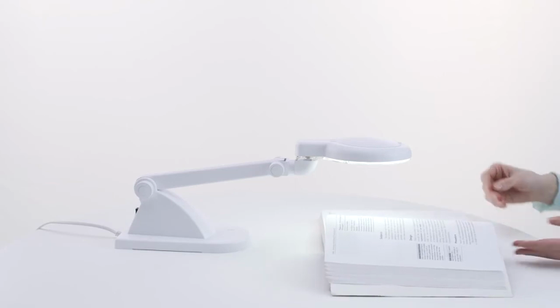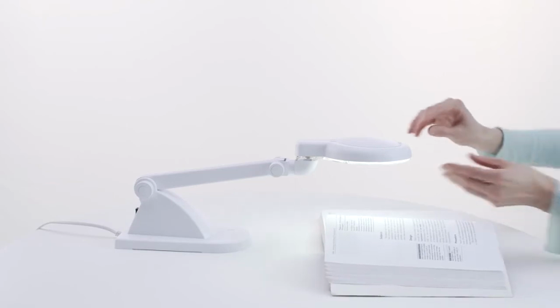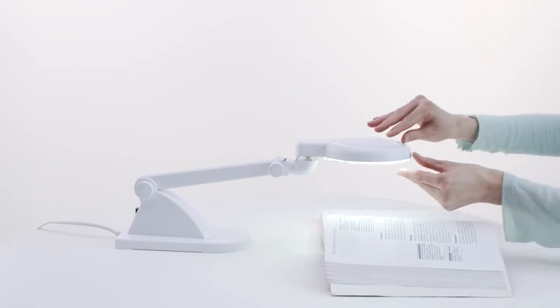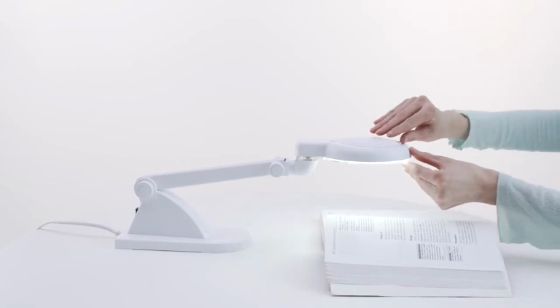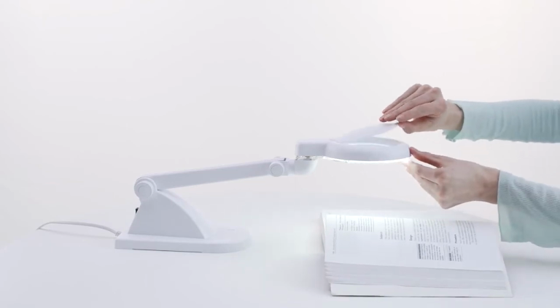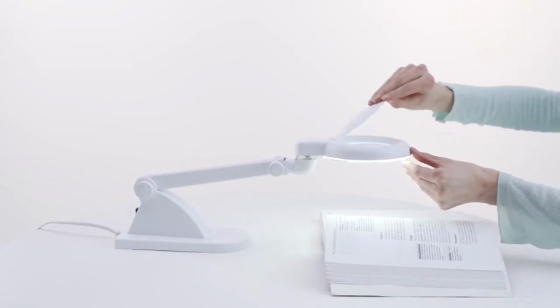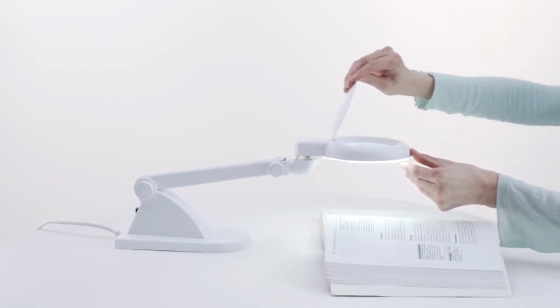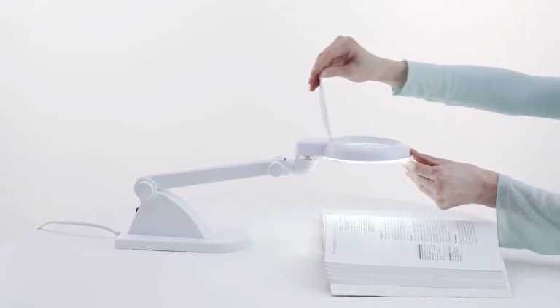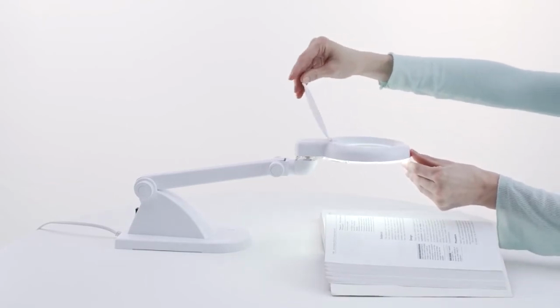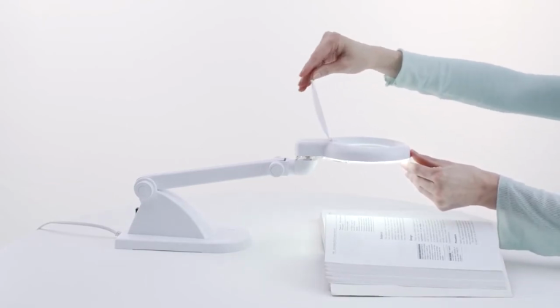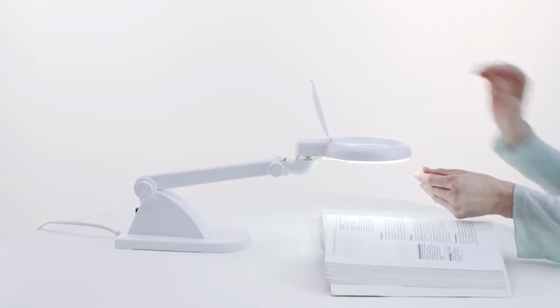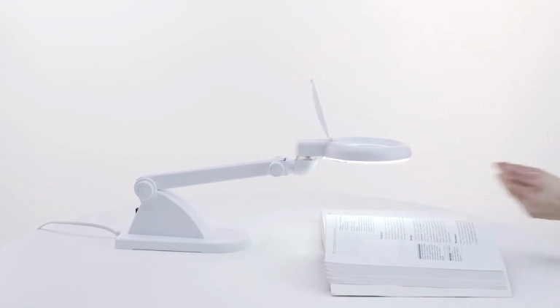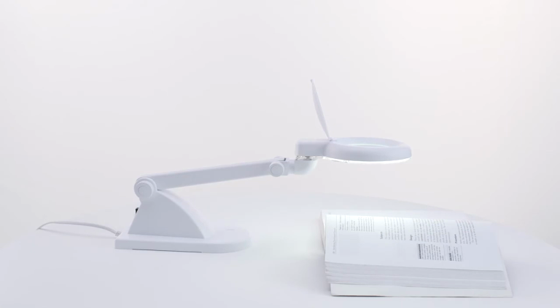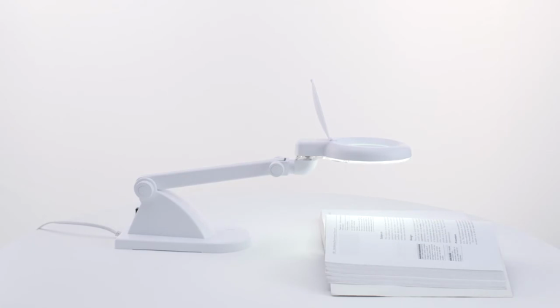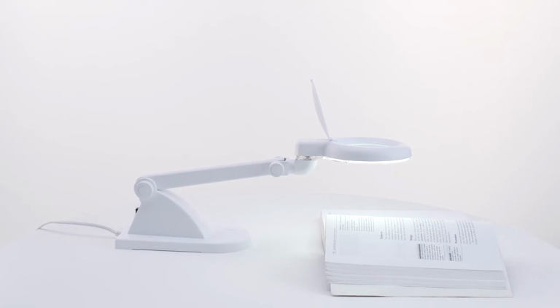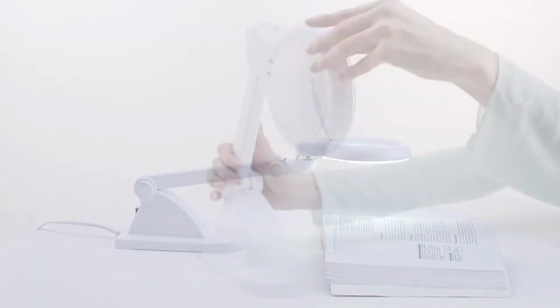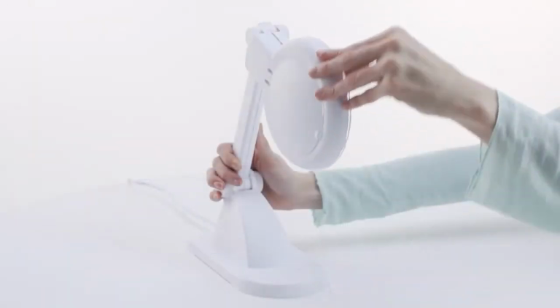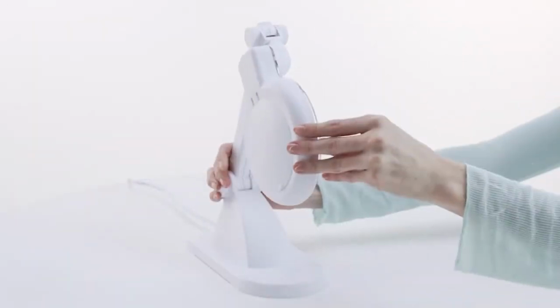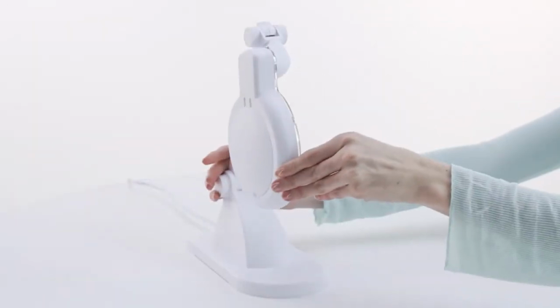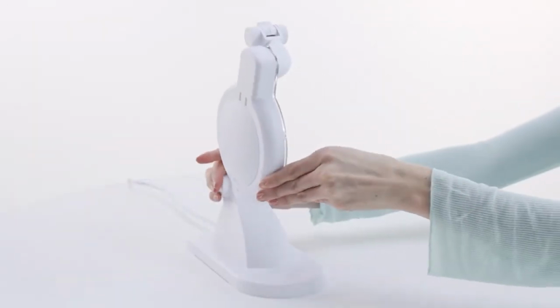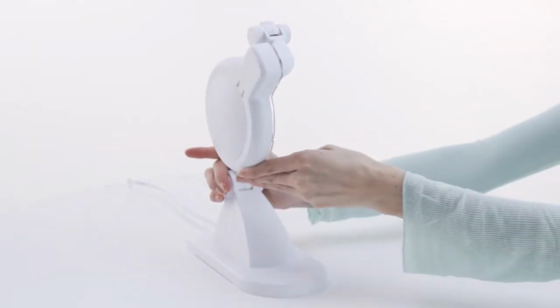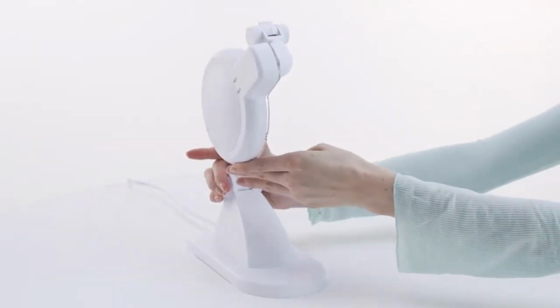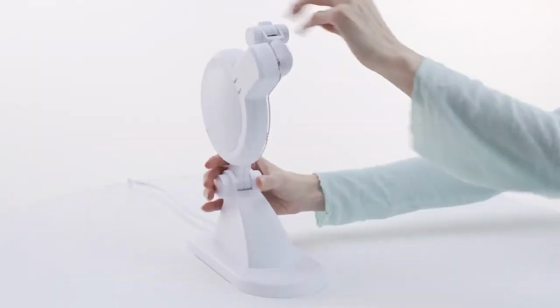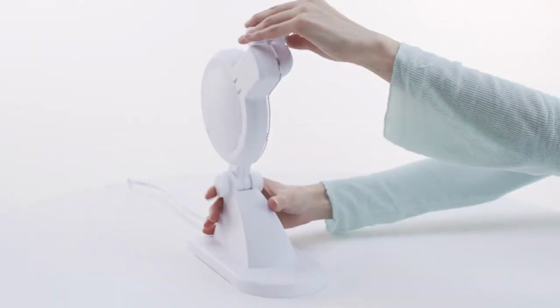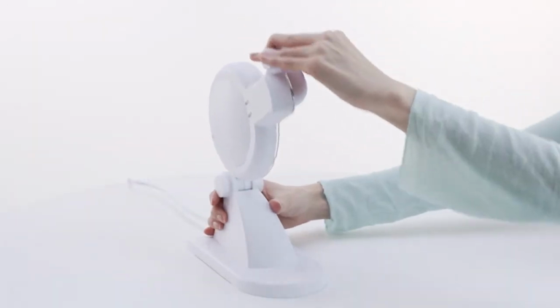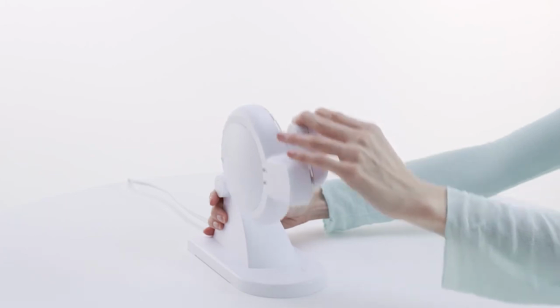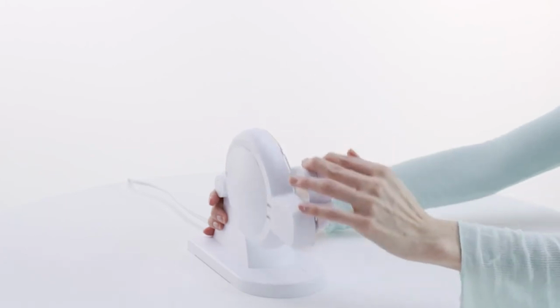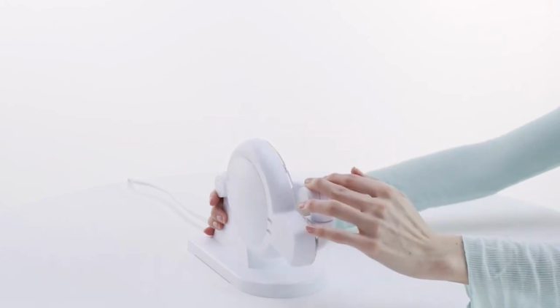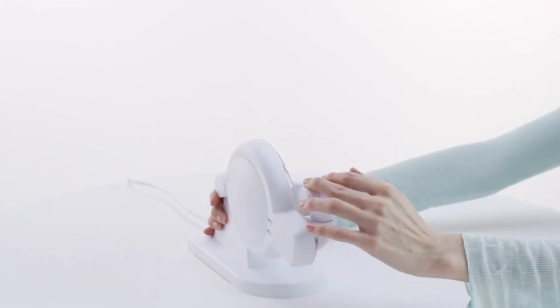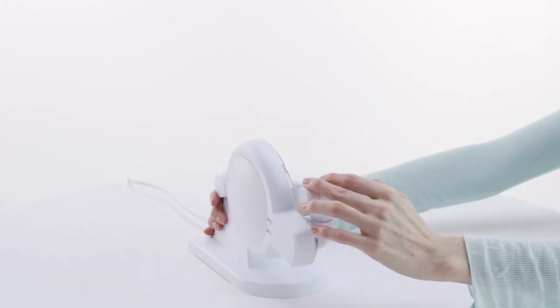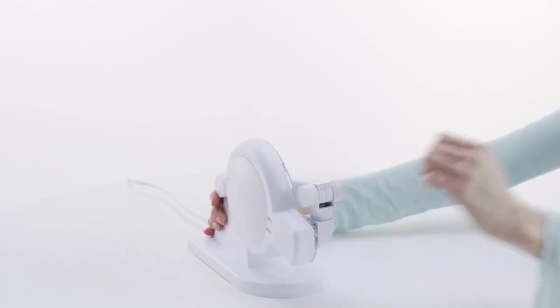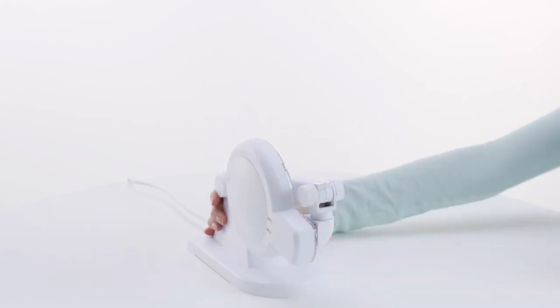Small enough so as not to take up much room on your desk, but powerful enough to be great when working on projects that need close-up attention to detail. It's also foldable, so it's easy for travelling or taking with you to classes.